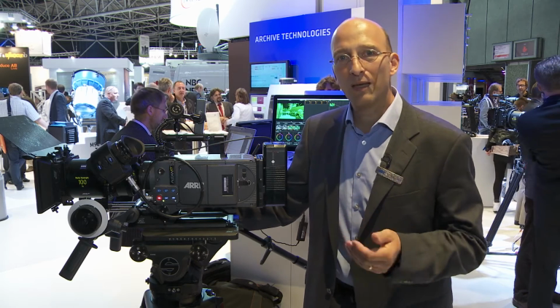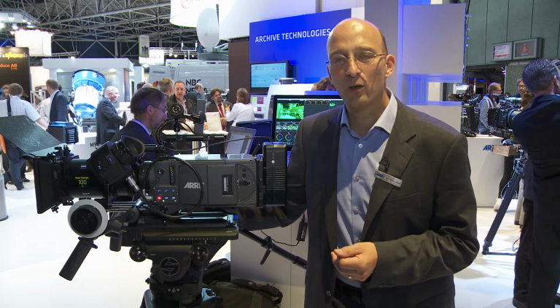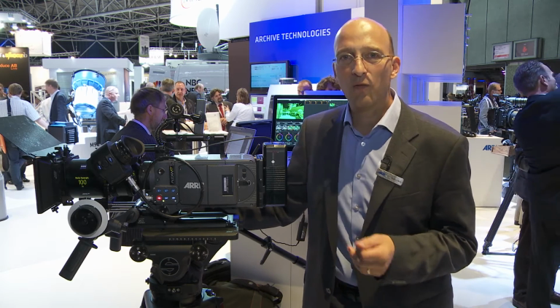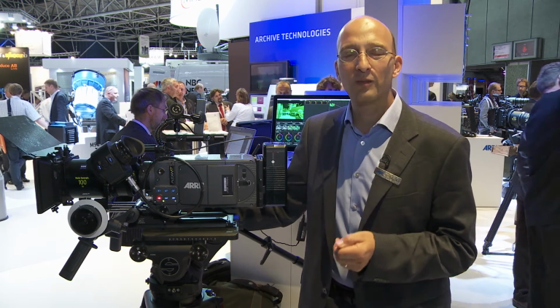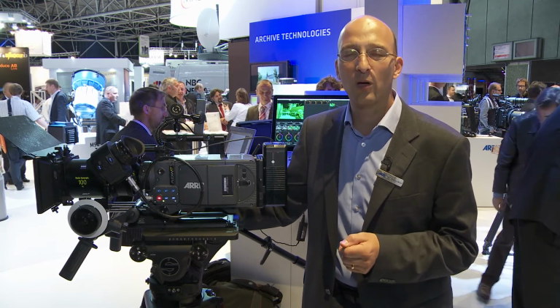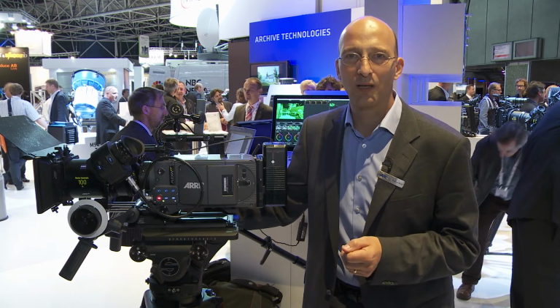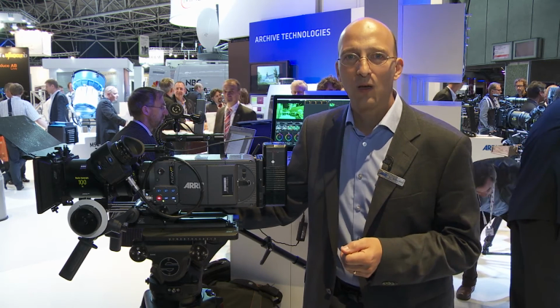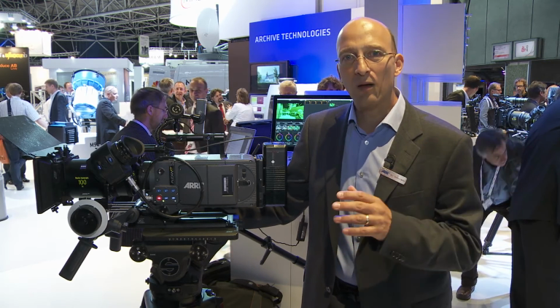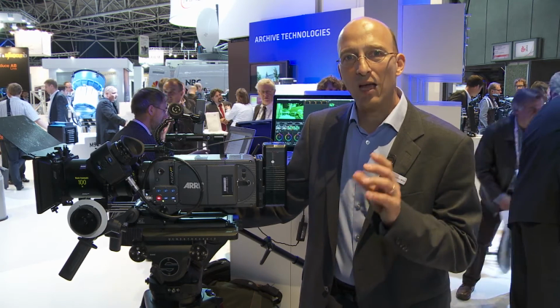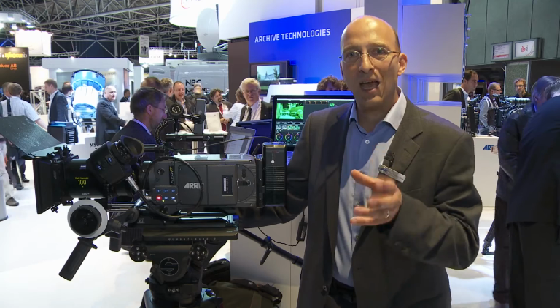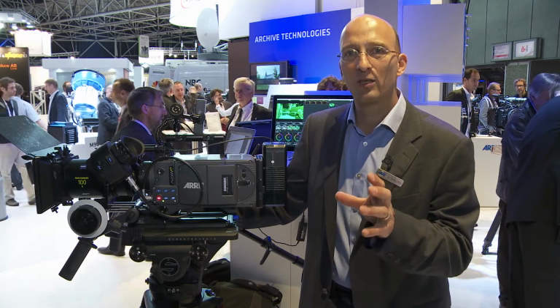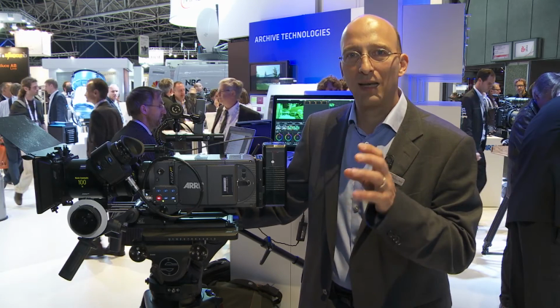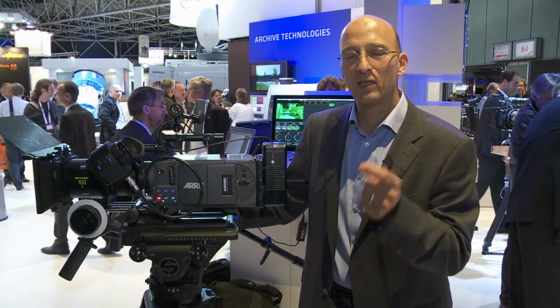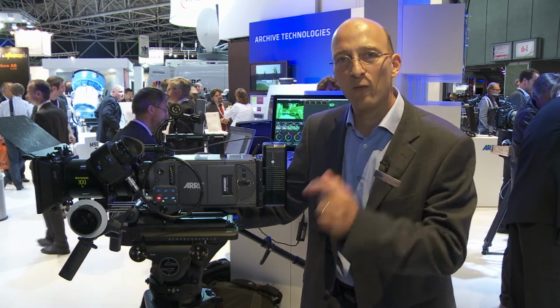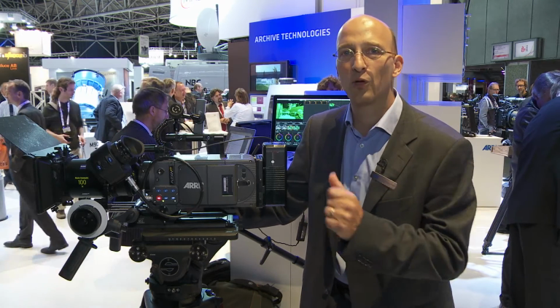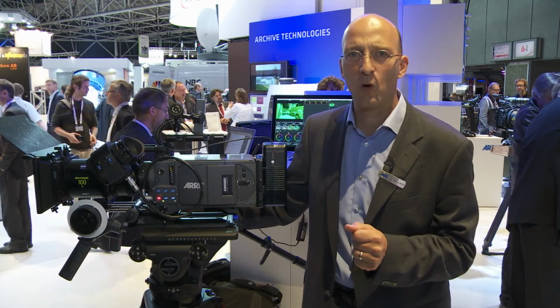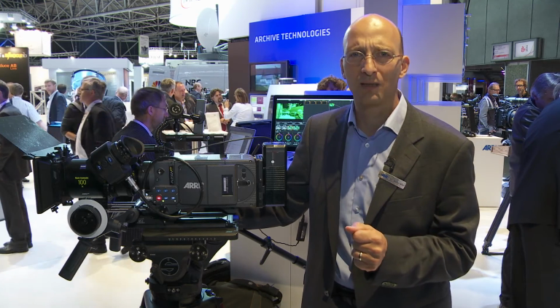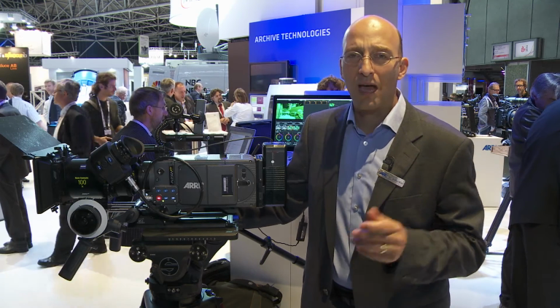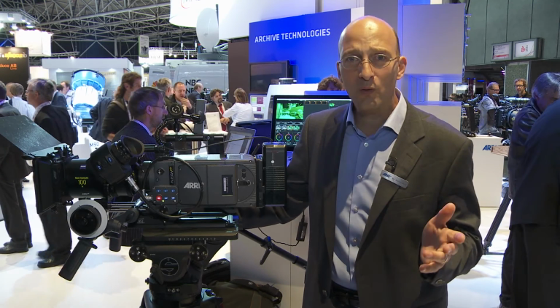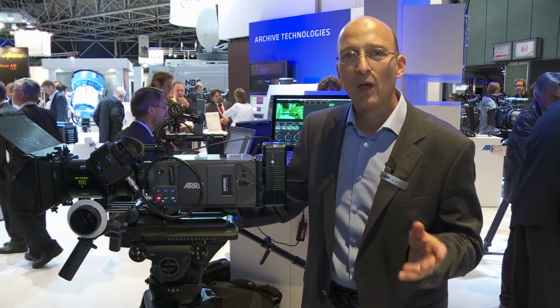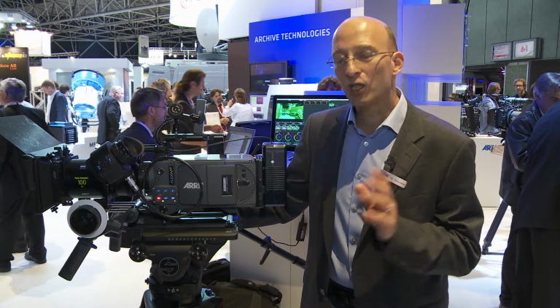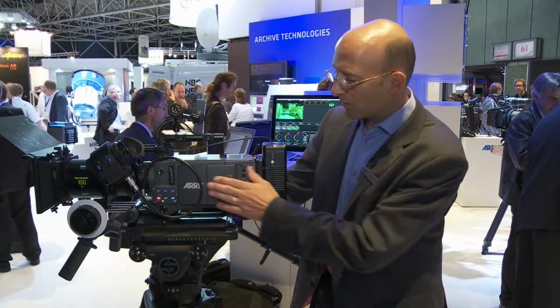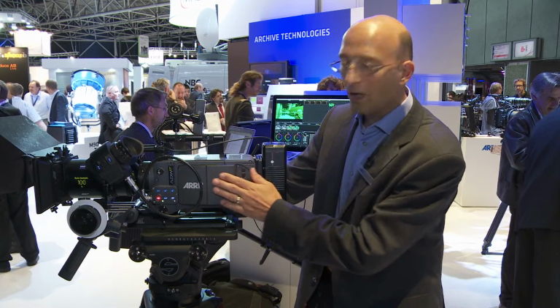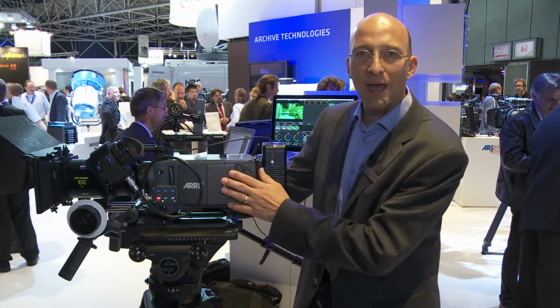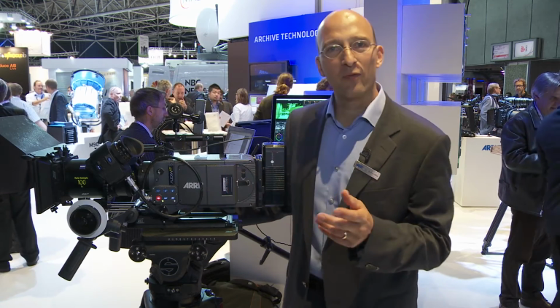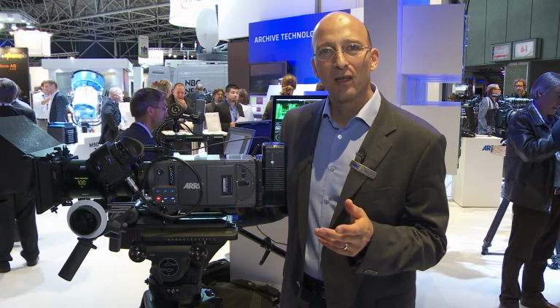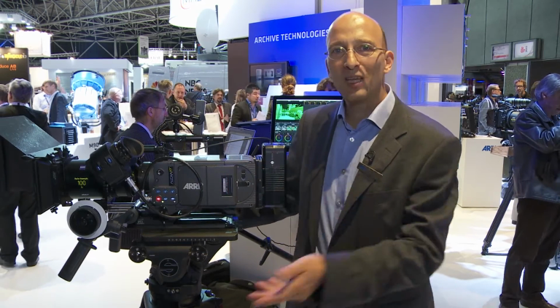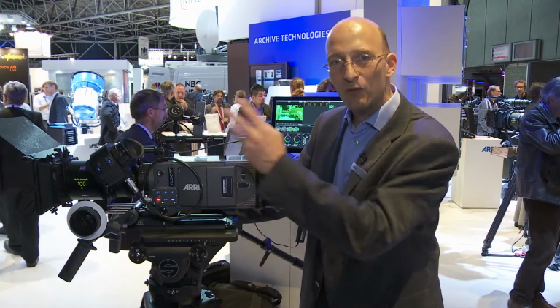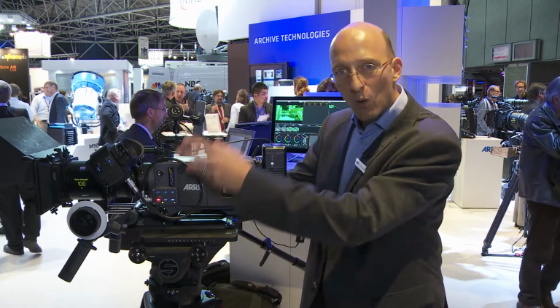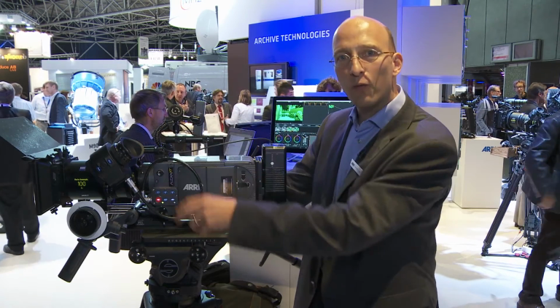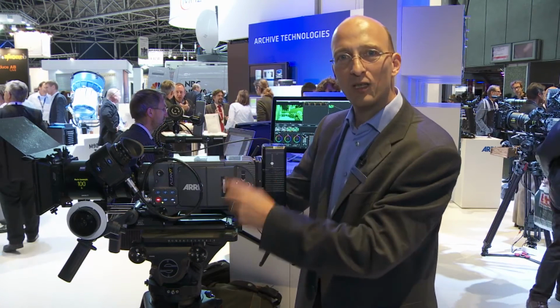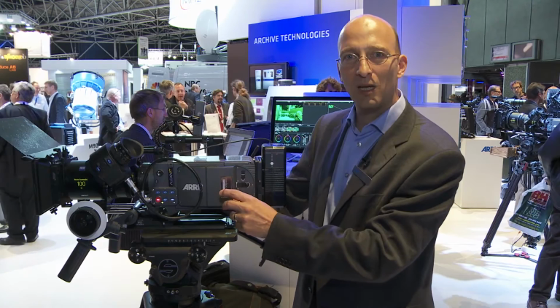The second feature is ProRes pre-recording, which allows you to actually capture material that happens before you push the record button. We use the medium as a buffer and continuously record information into it.